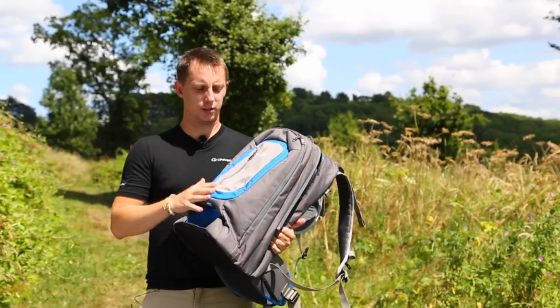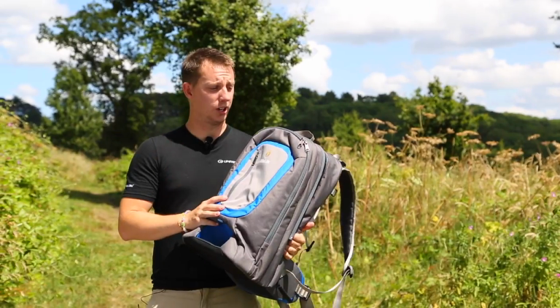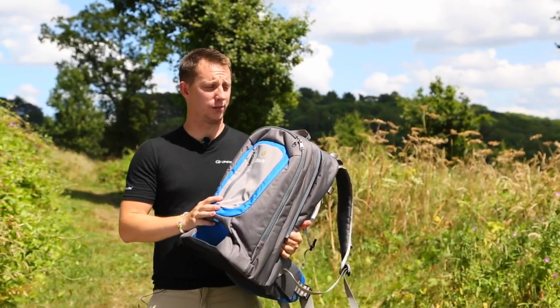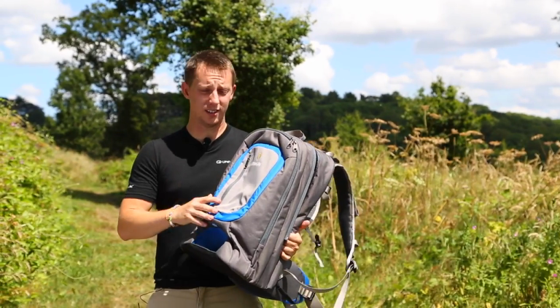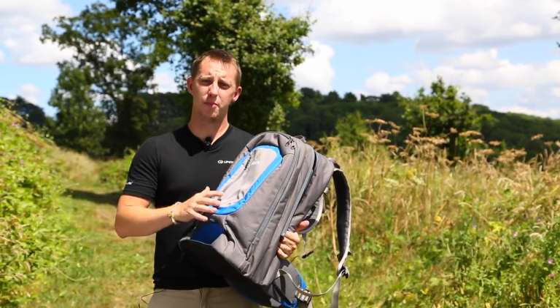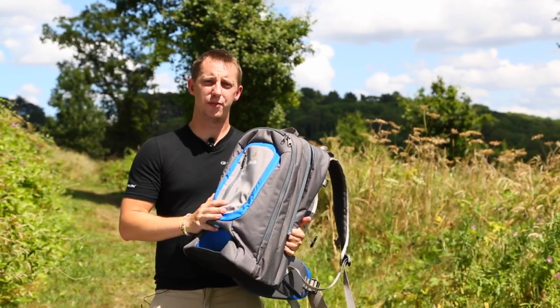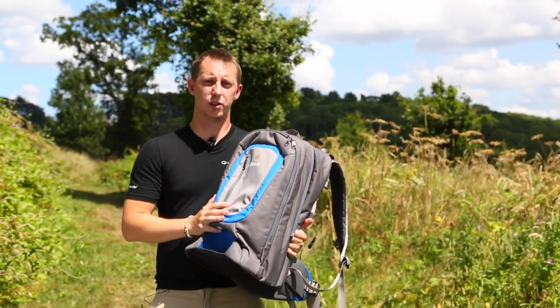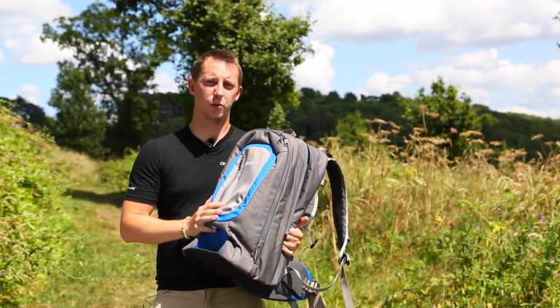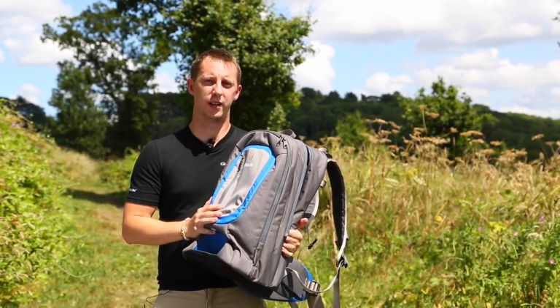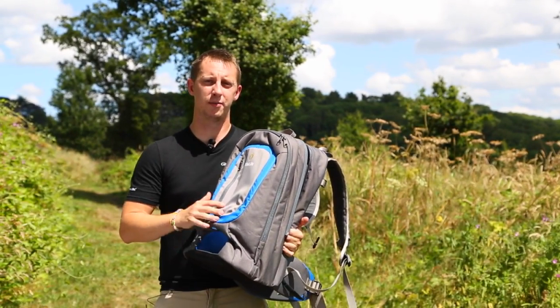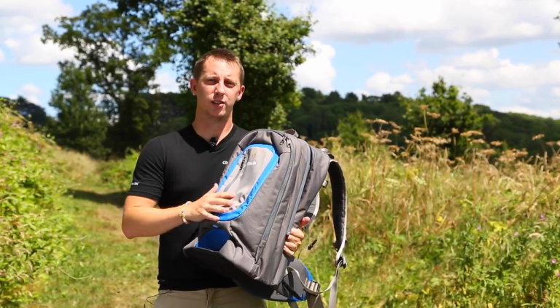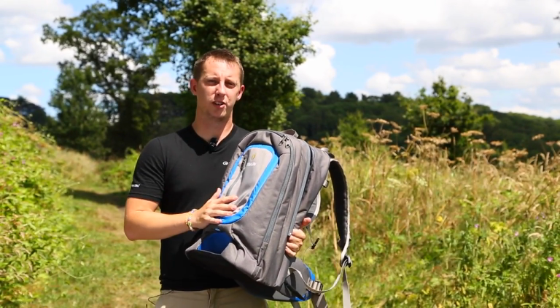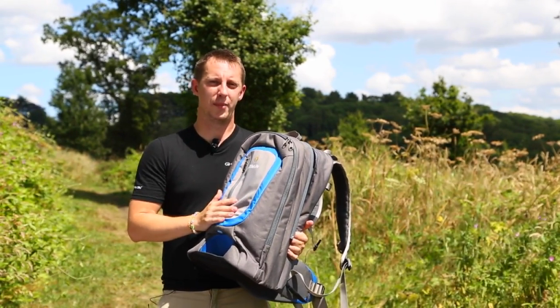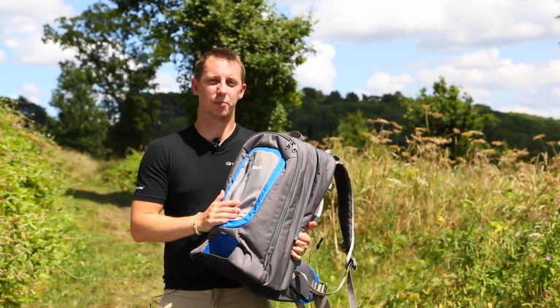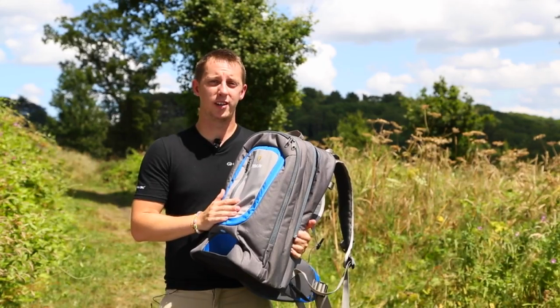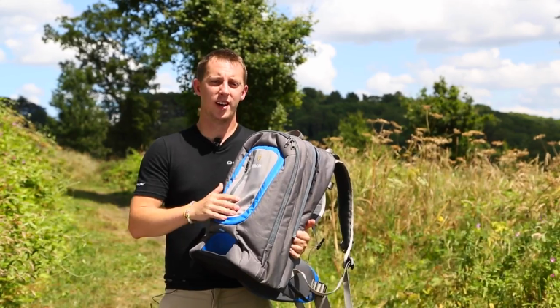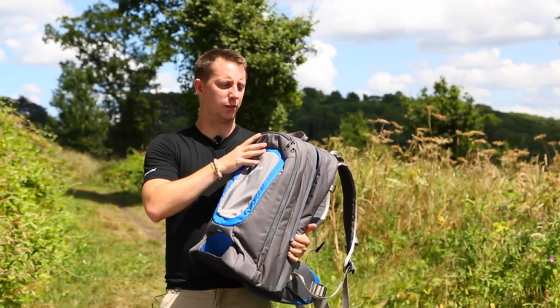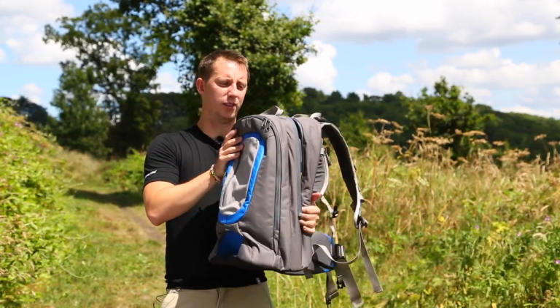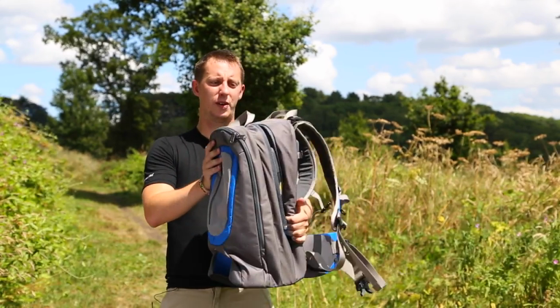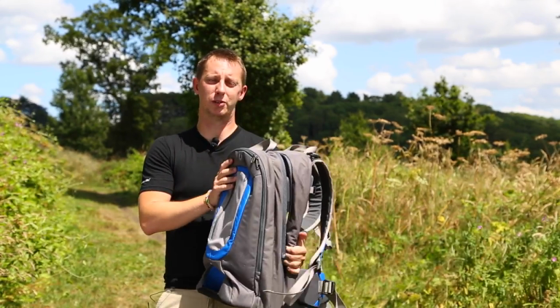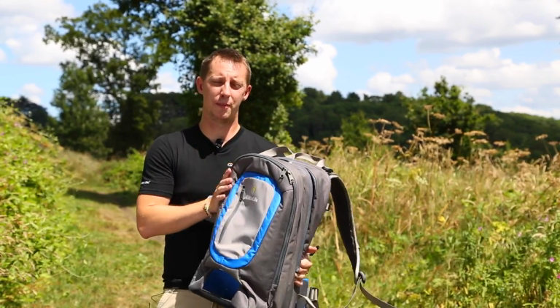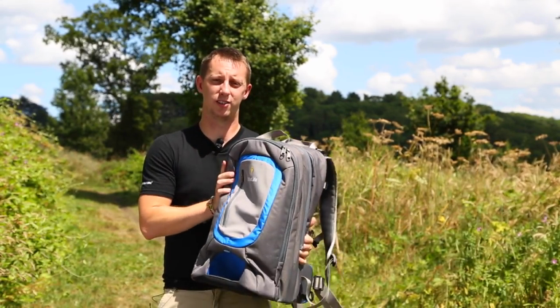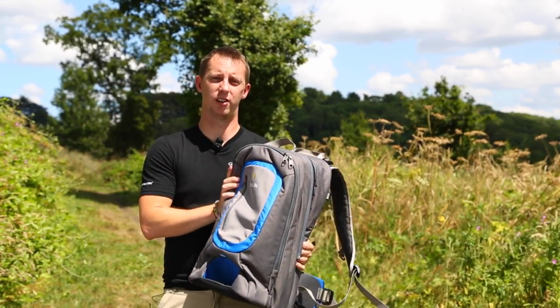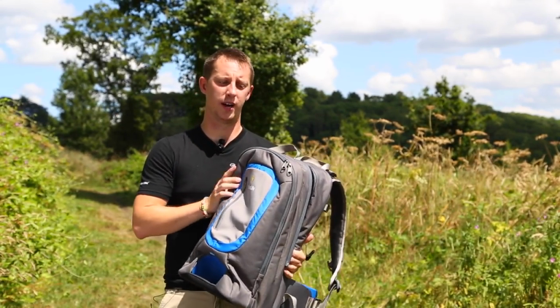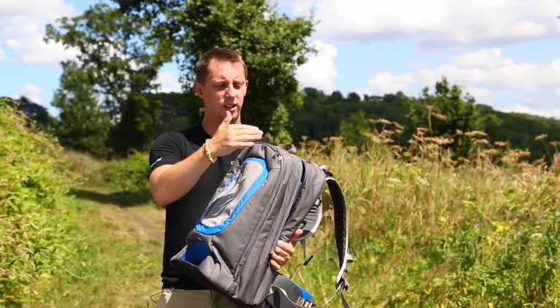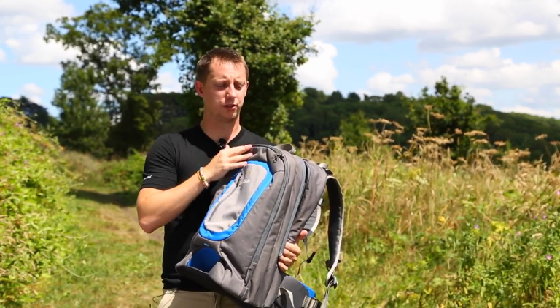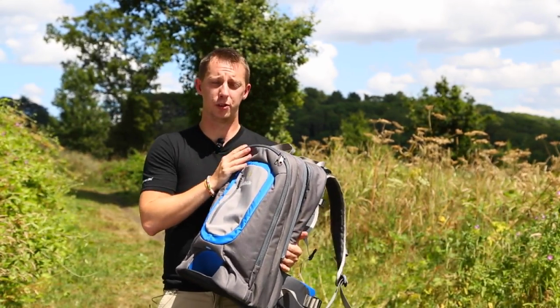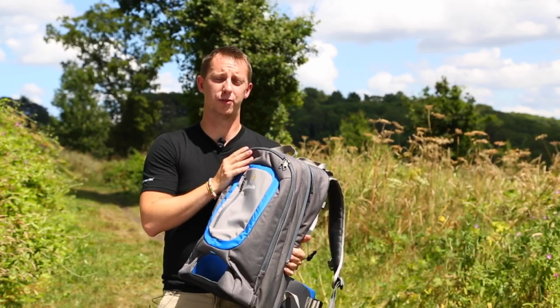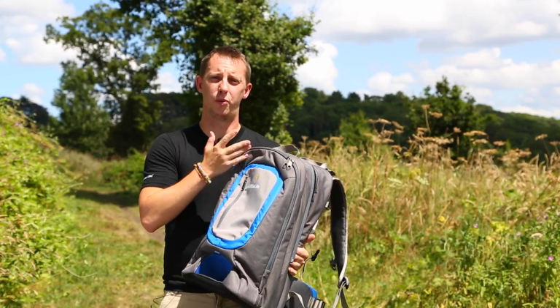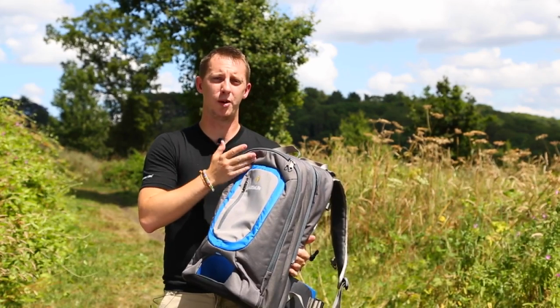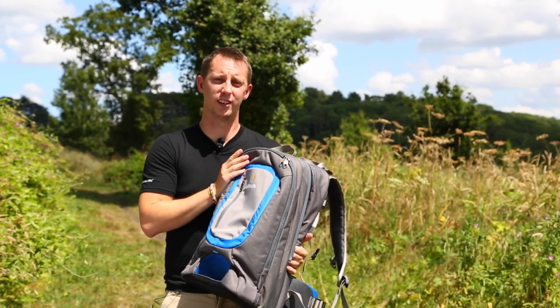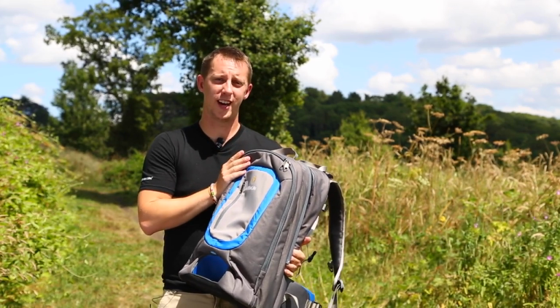The Ultralight S3 is perfect for short walks around town. It's hand baggage compliant and very similar to a backpack, so nice and lightweight. There's also tons of storage on the front for wet wipes and things like that.